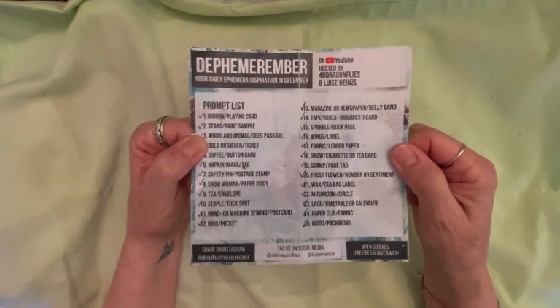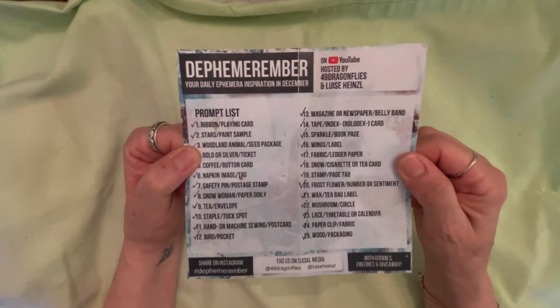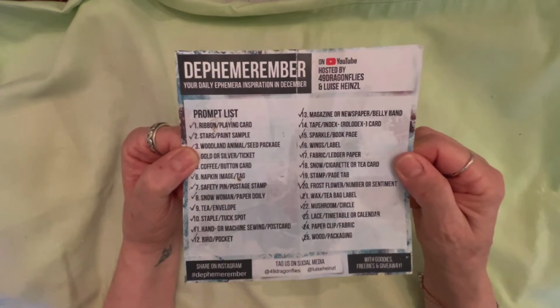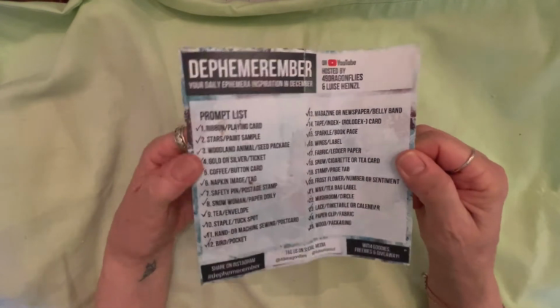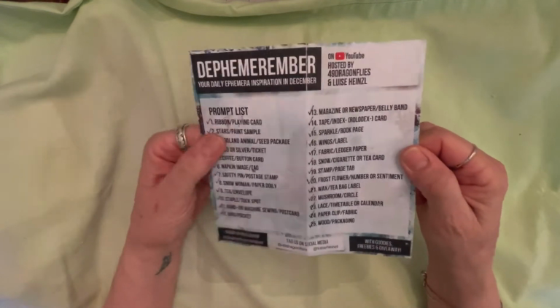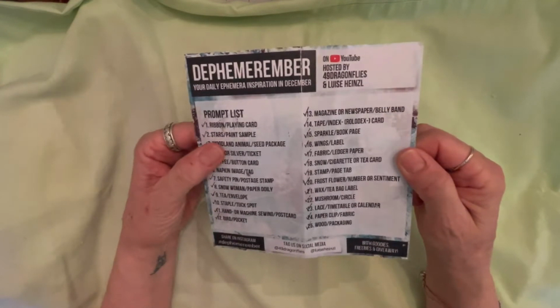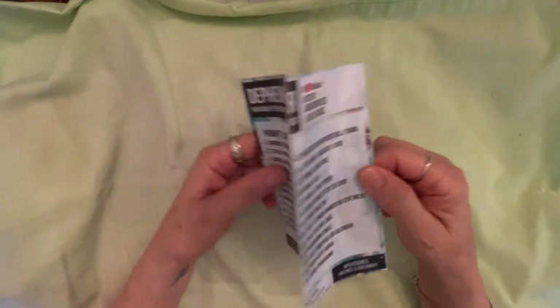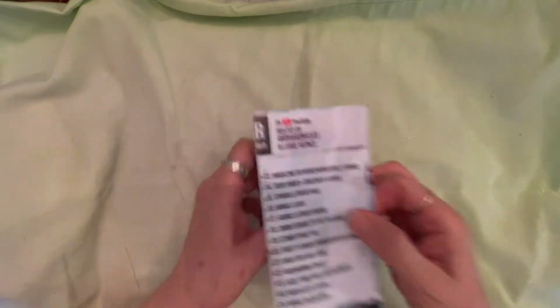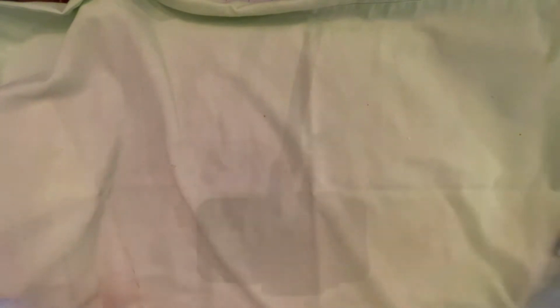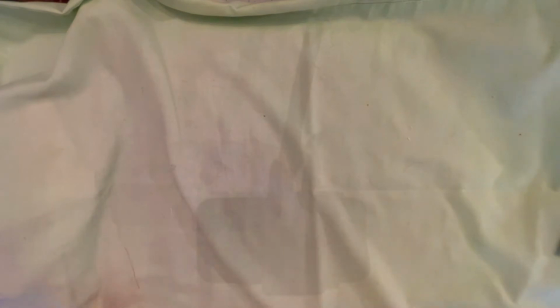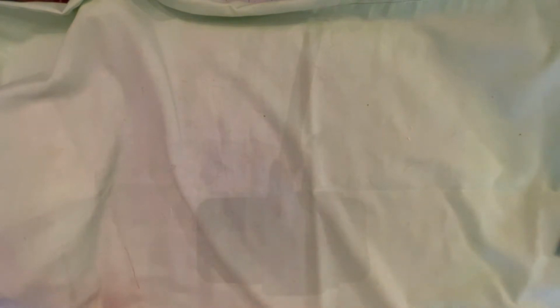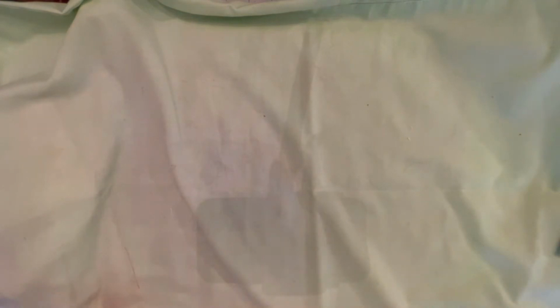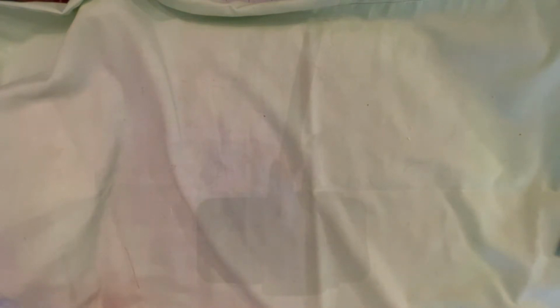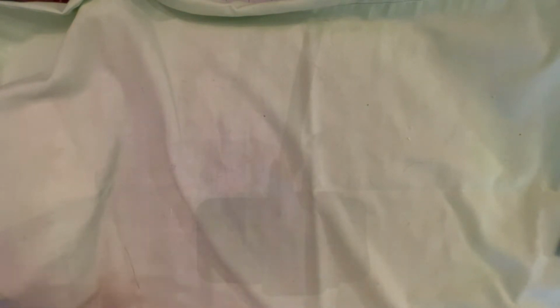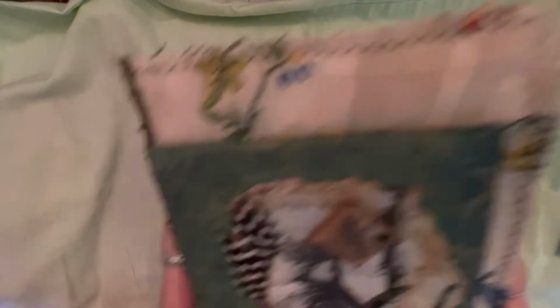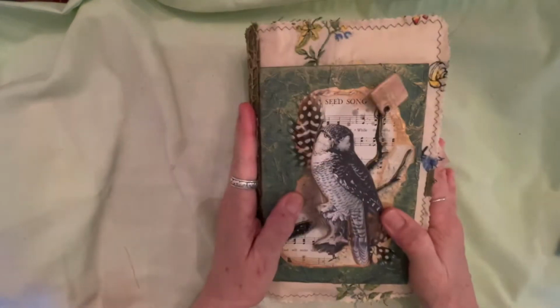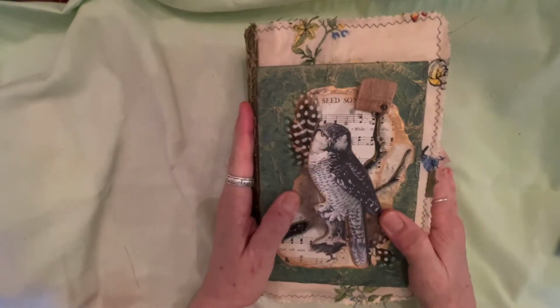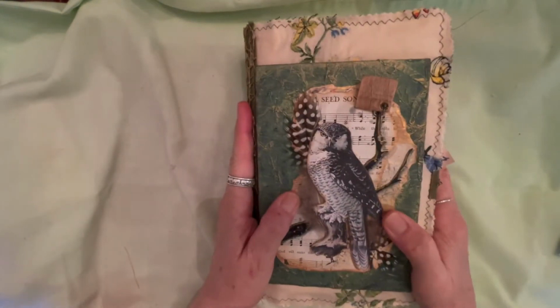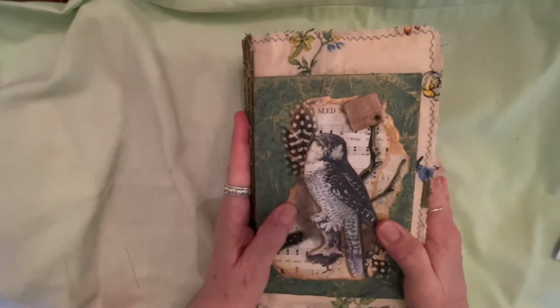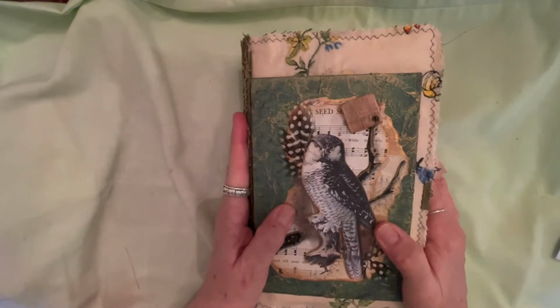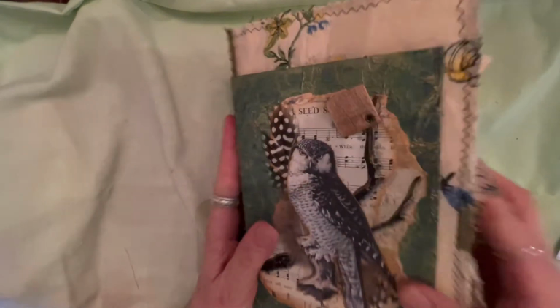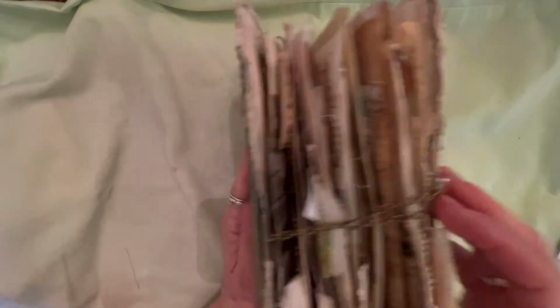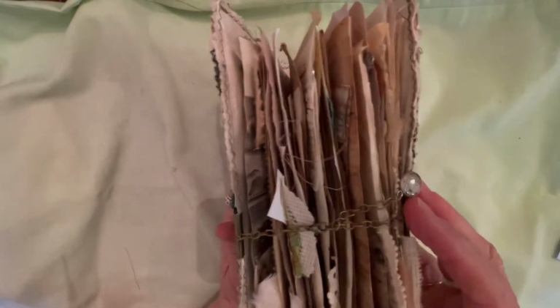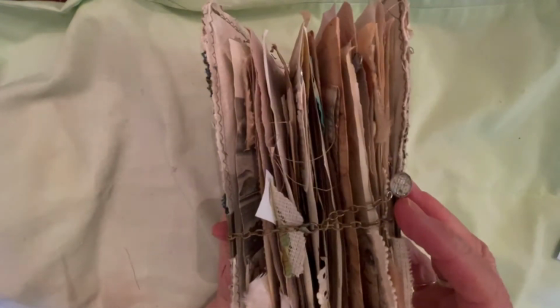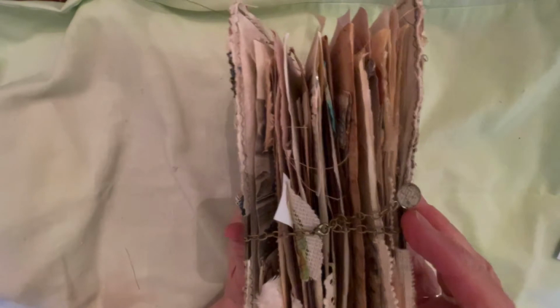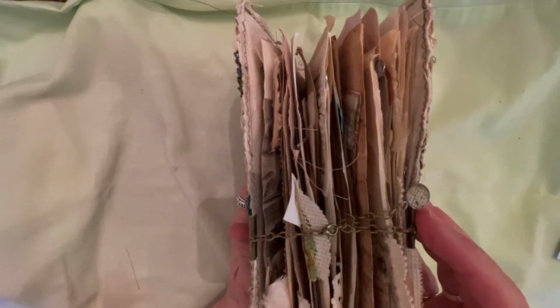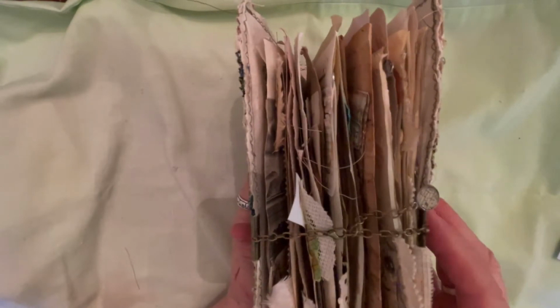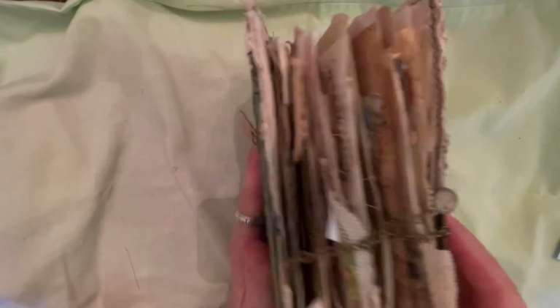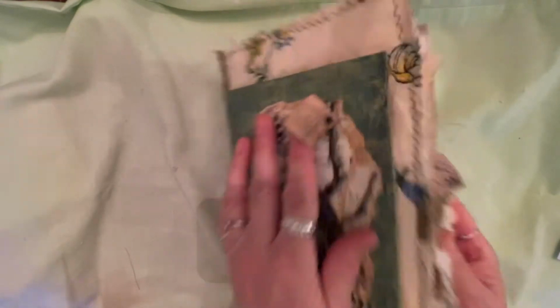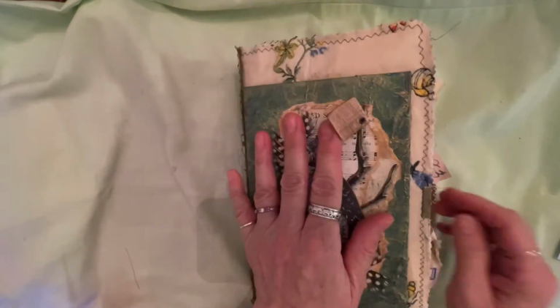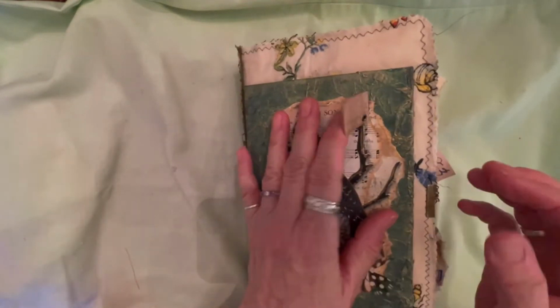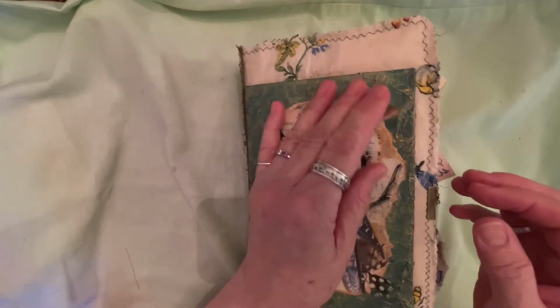So here I am going to show you the journal today. I'm going to do a little flip through. Here it is — it's a monster!